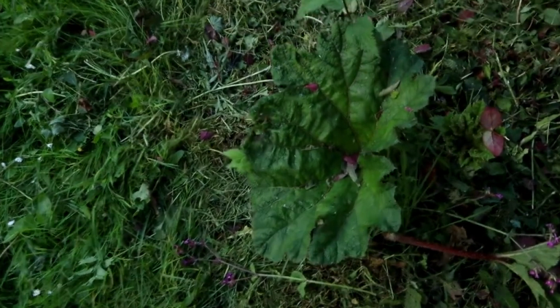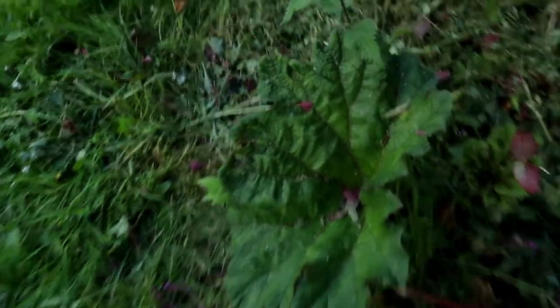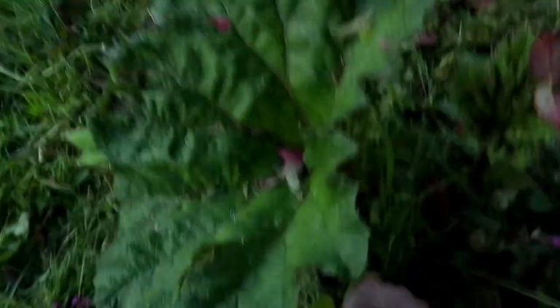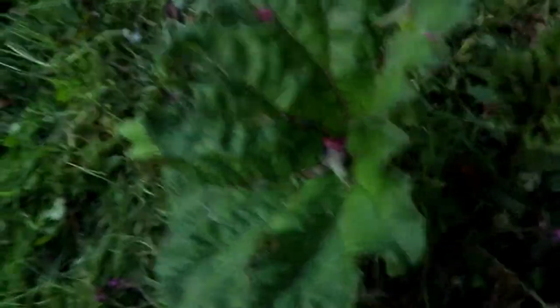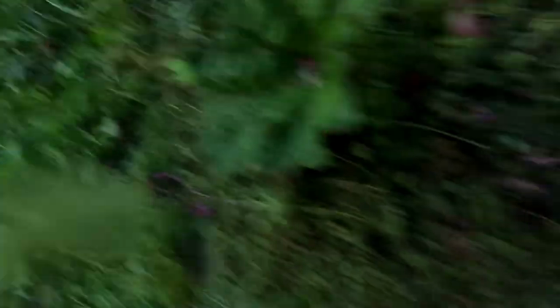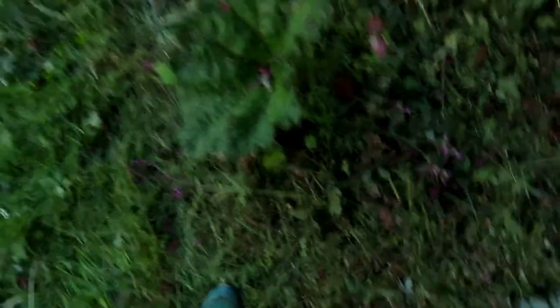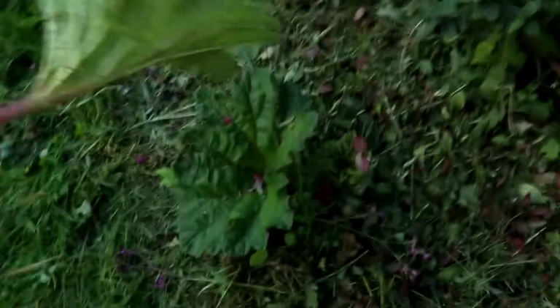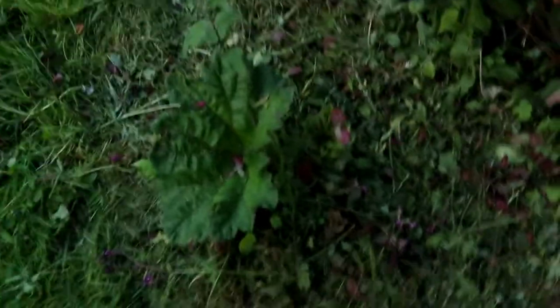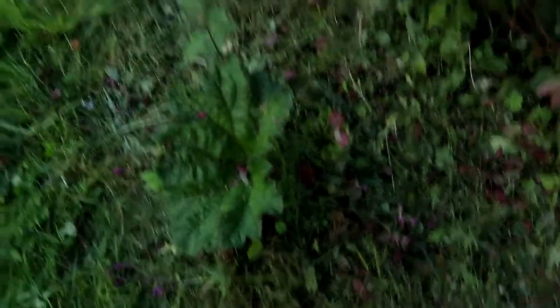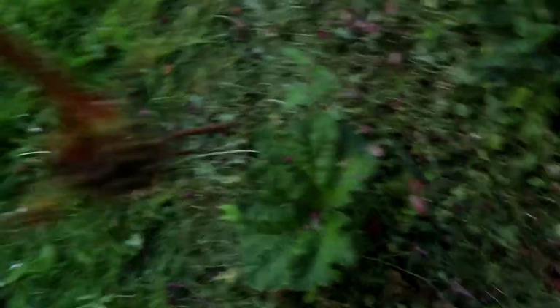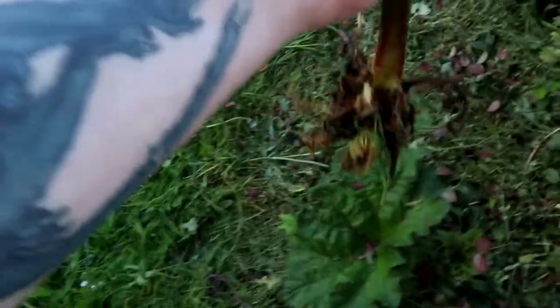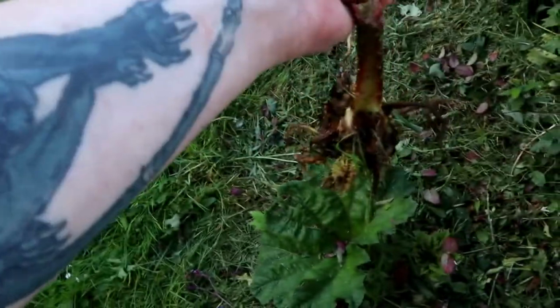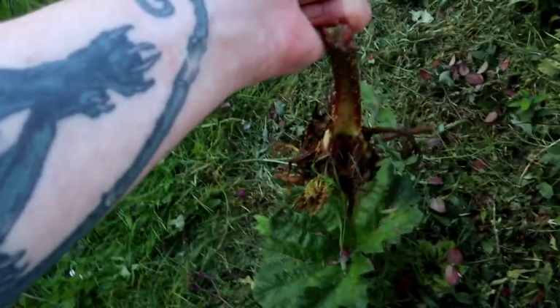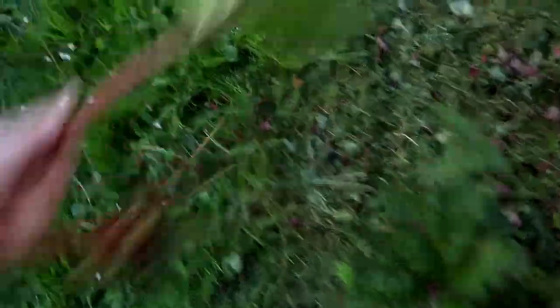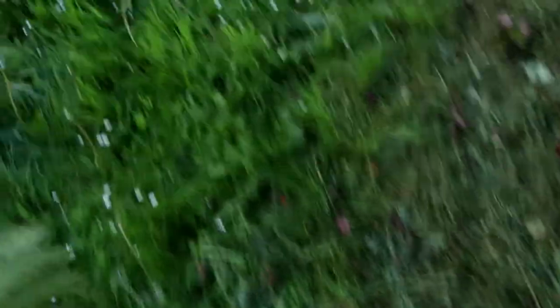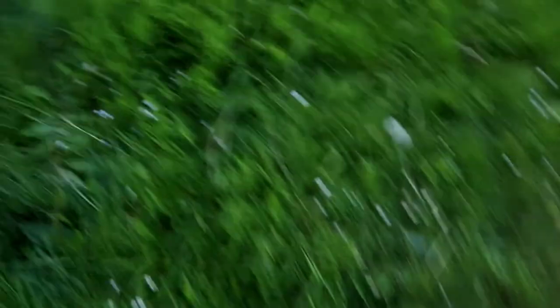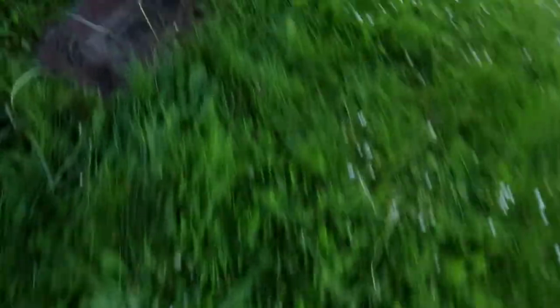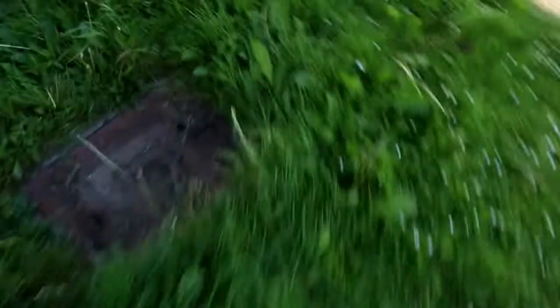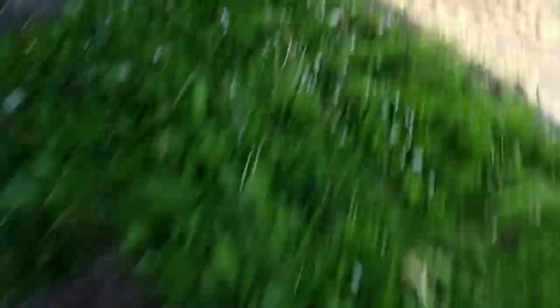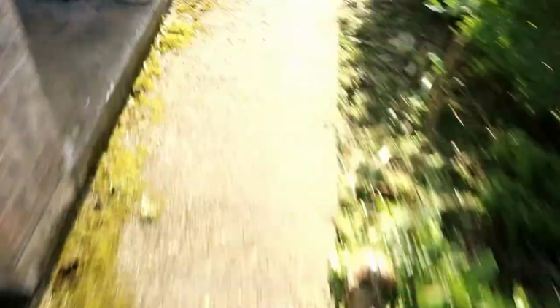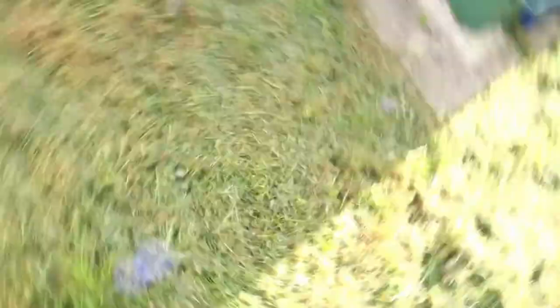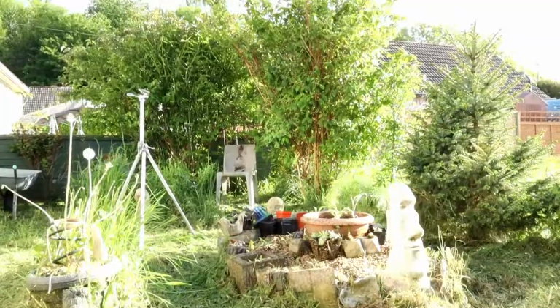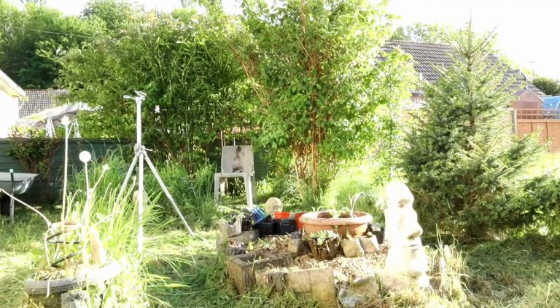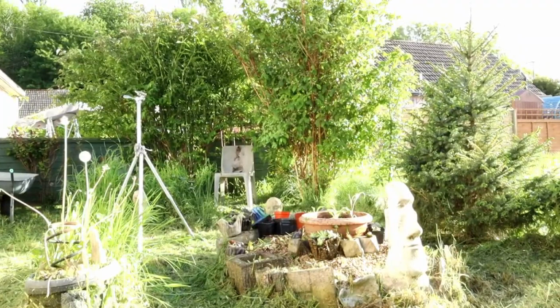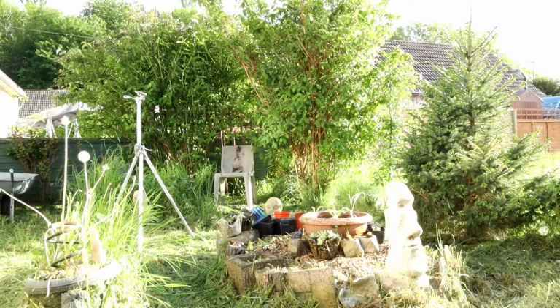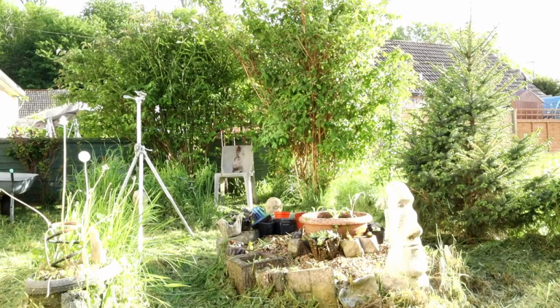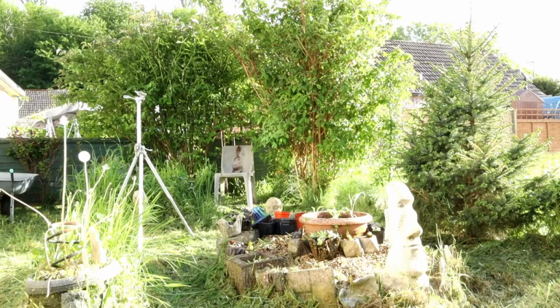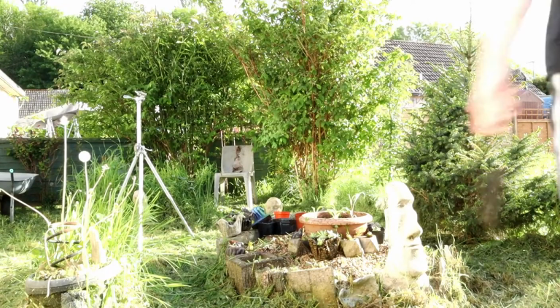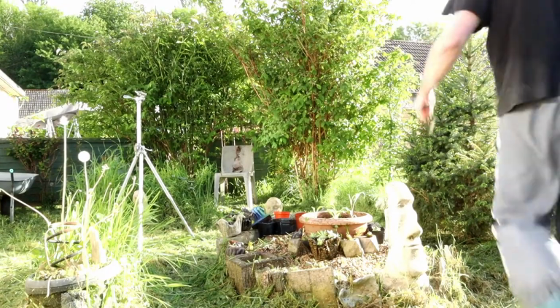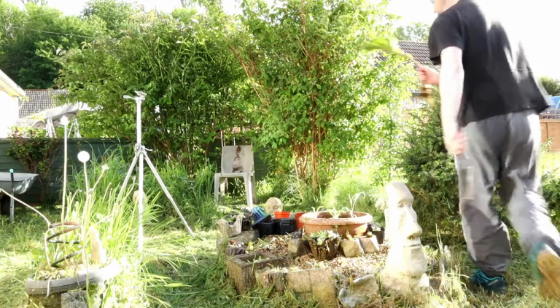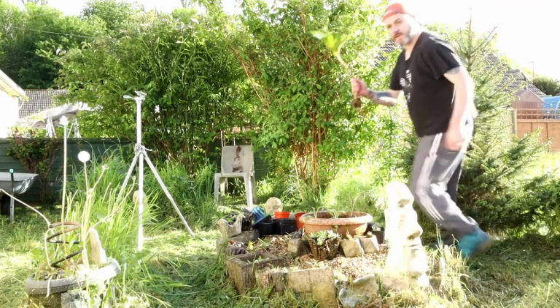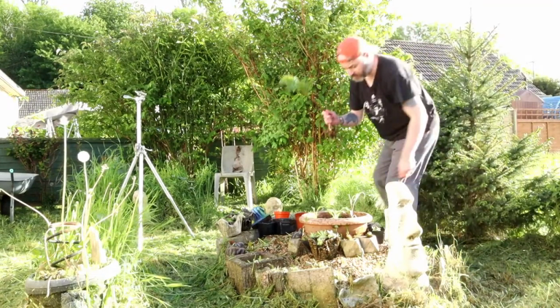I need to look after my gunnera plant as well, give it plenty of water, because it'd be nice to do another concrete leaf at some point. I'll put that in the back garden - I don't know if you can see it though. I accidentally snapped it off, as you saw - just stick it in there.